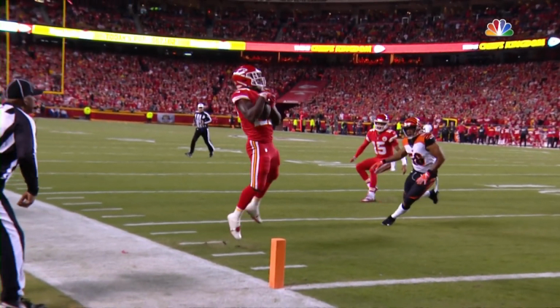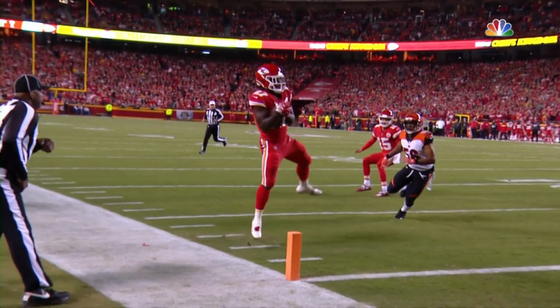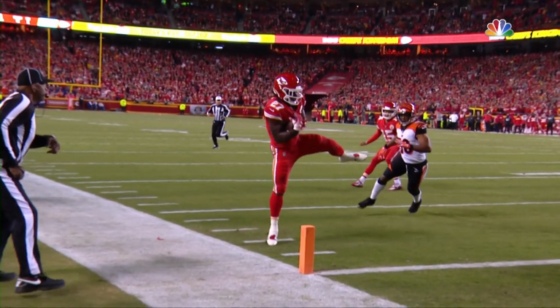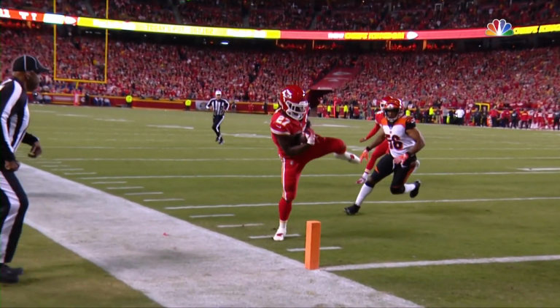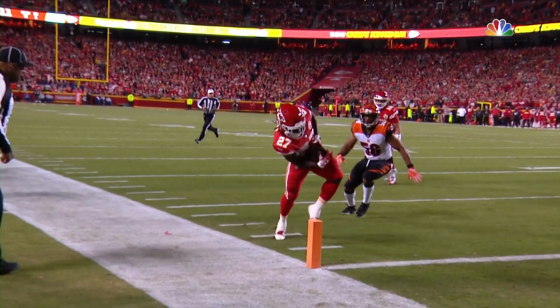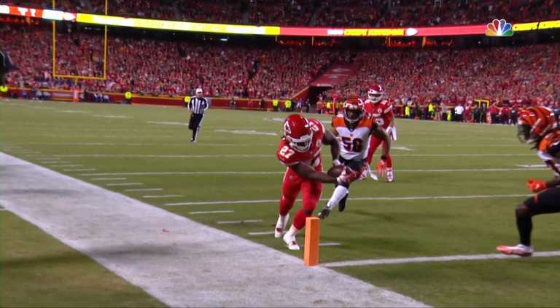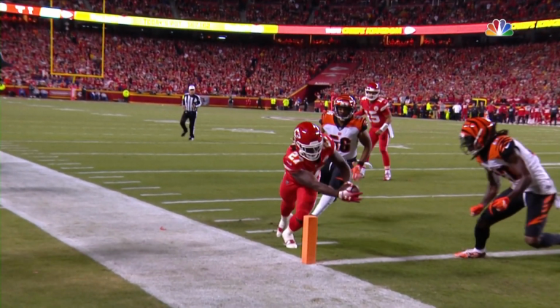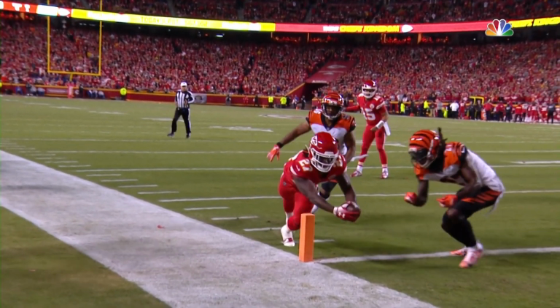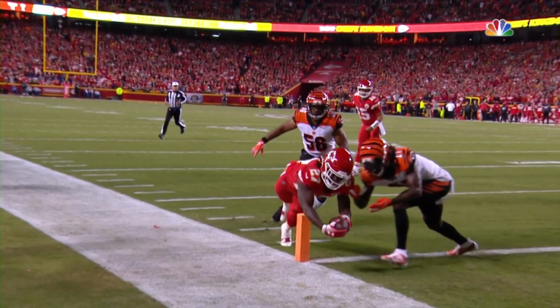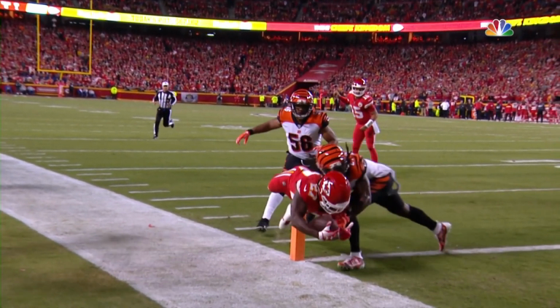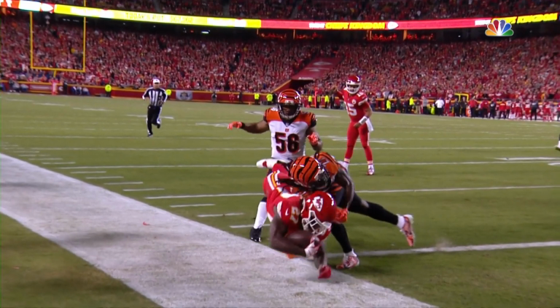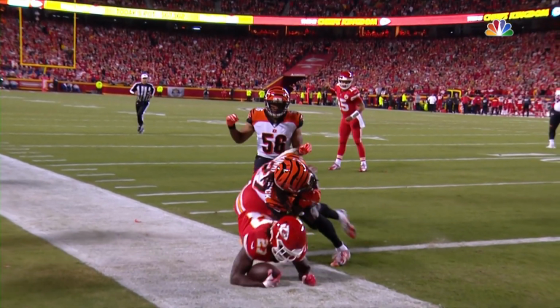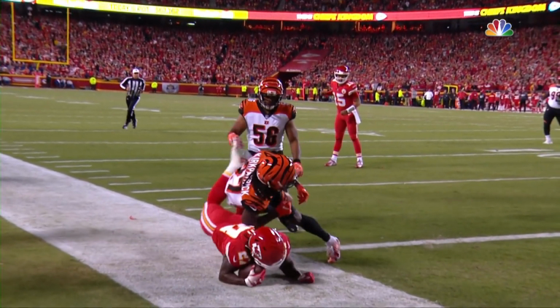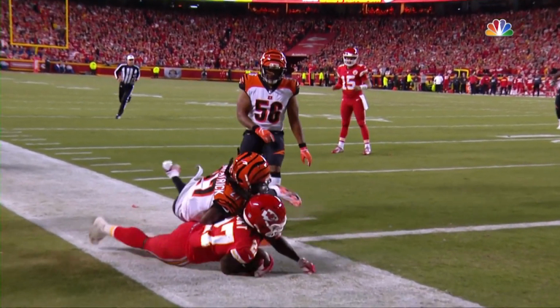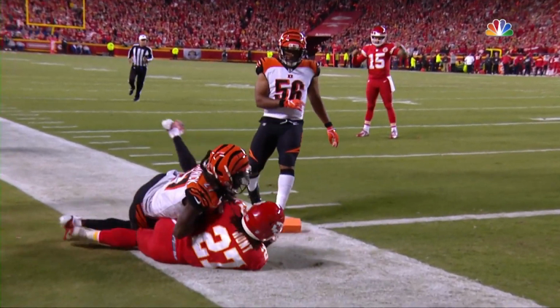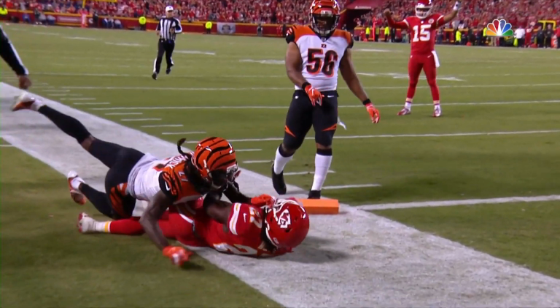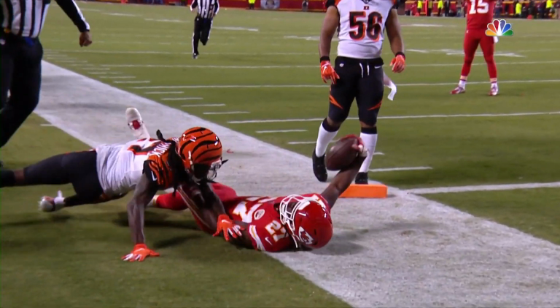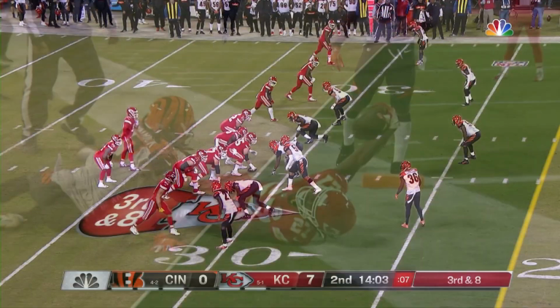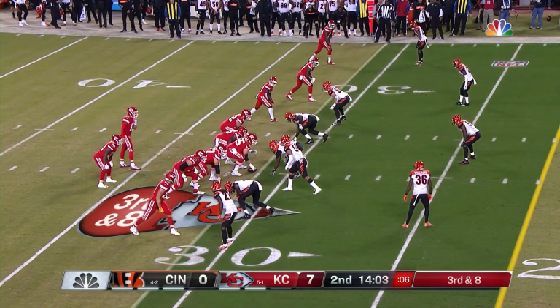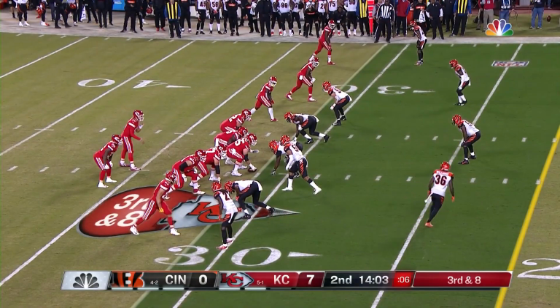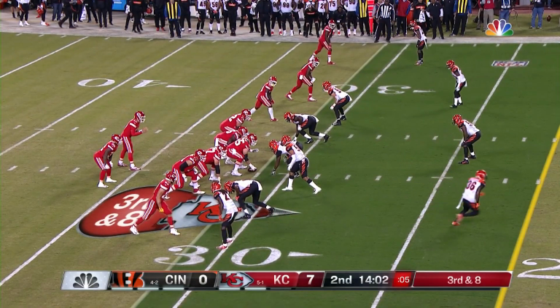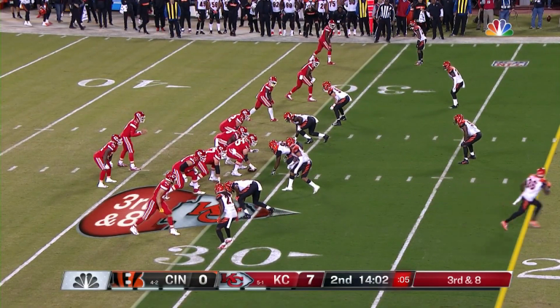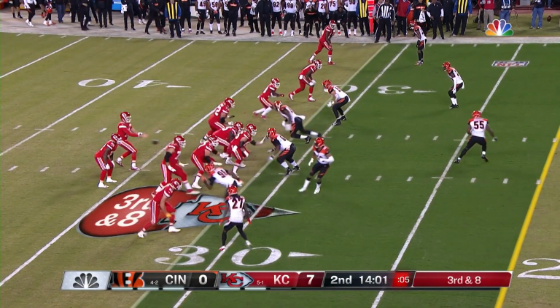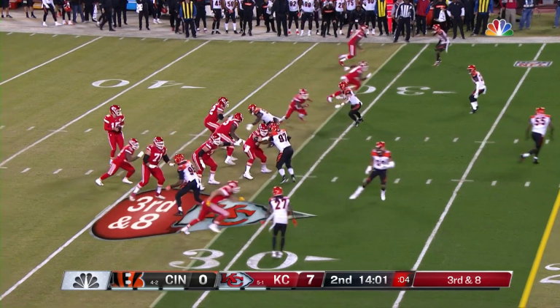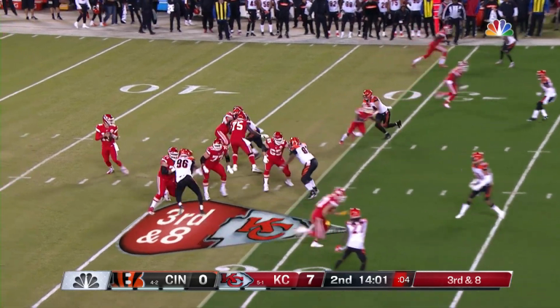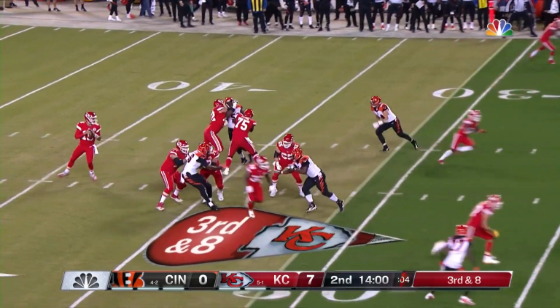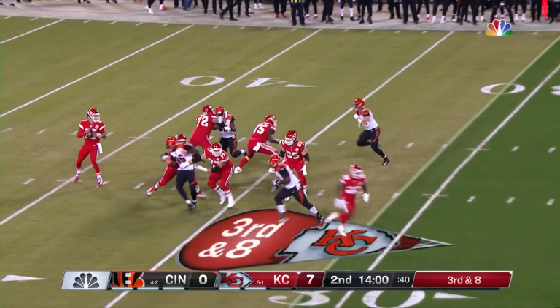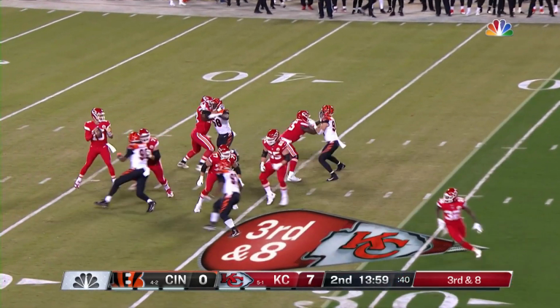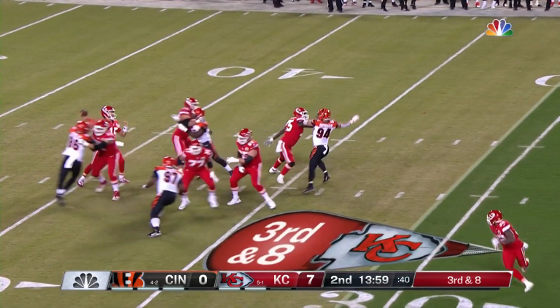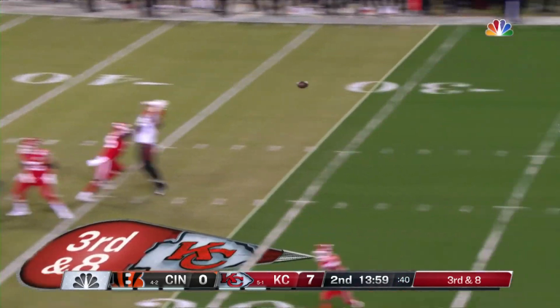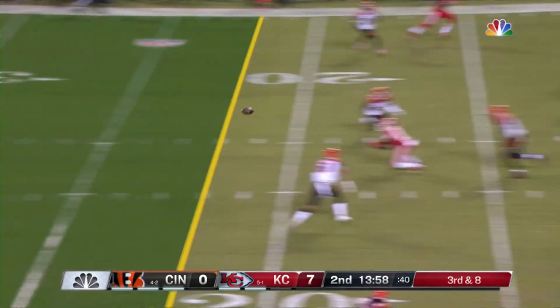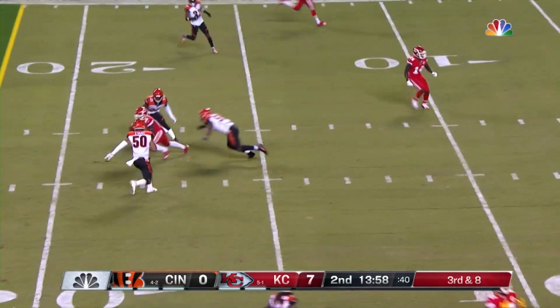Just brilliant quarterback play. Wobbly pass, makes the catch, stays inbounds, touchdown. 95-yard scoring drive to start the game — up 7-0, Mahomes with fire.